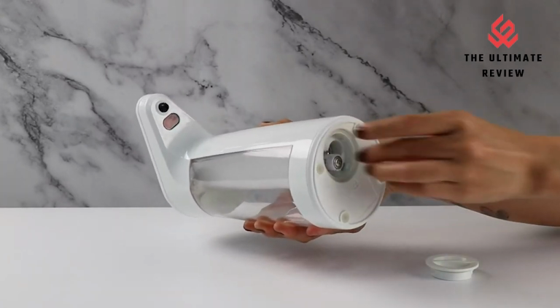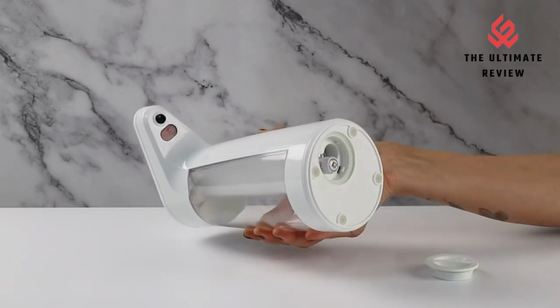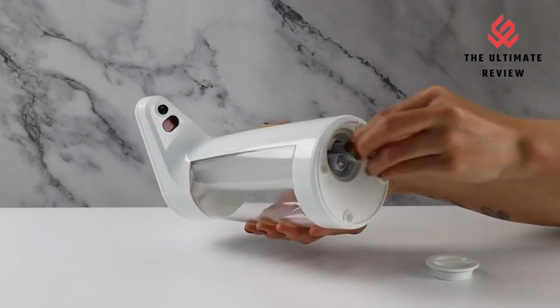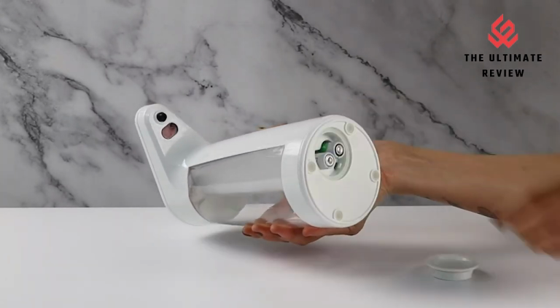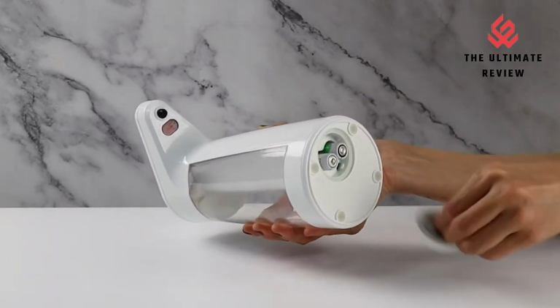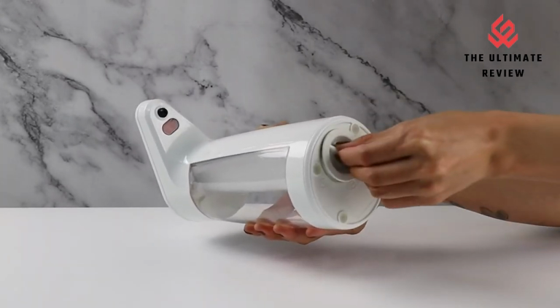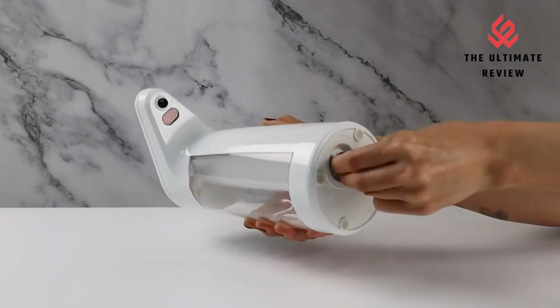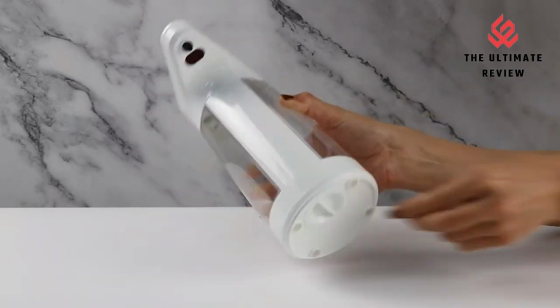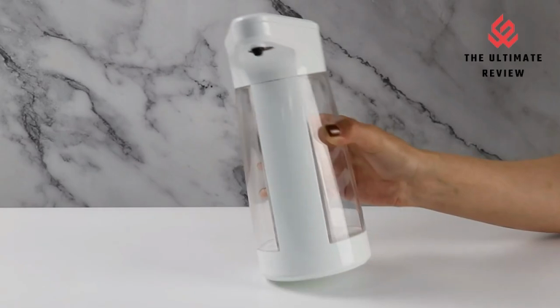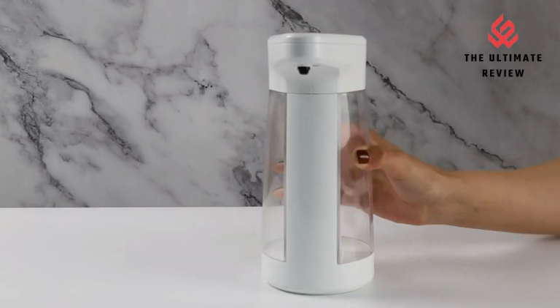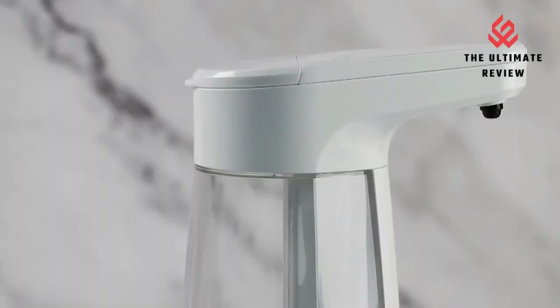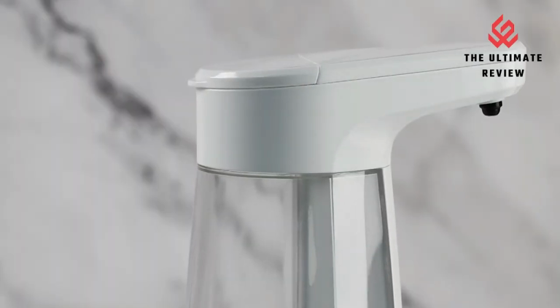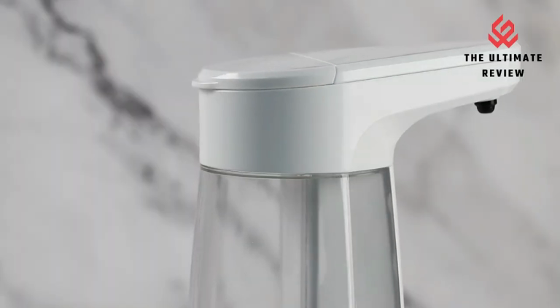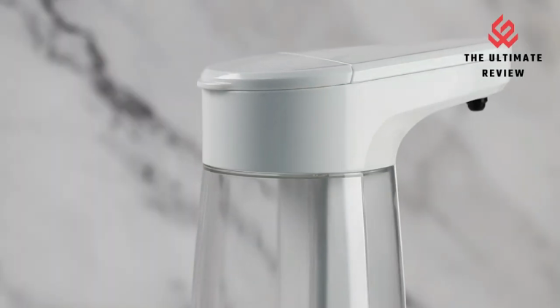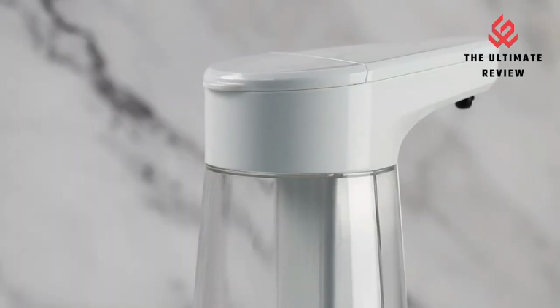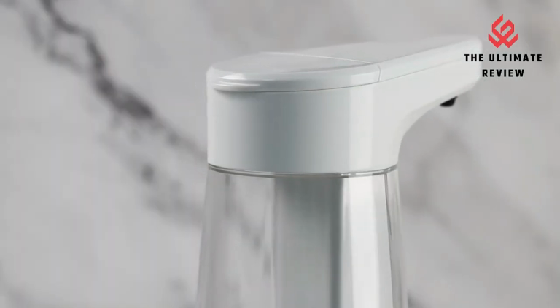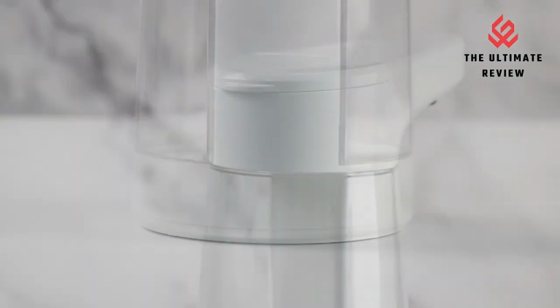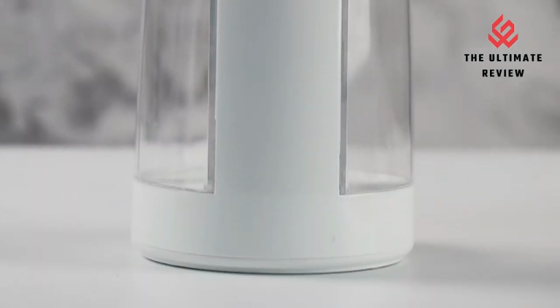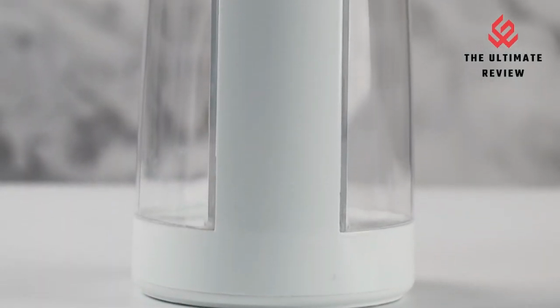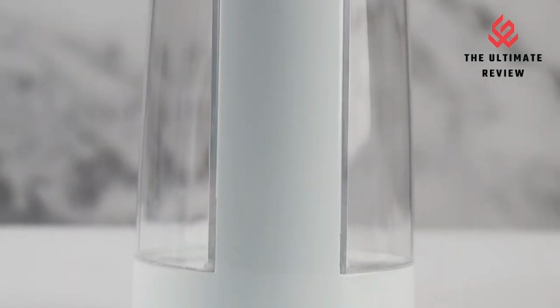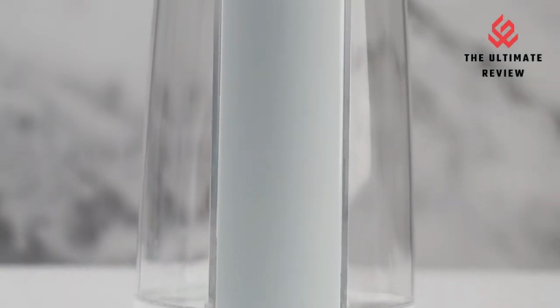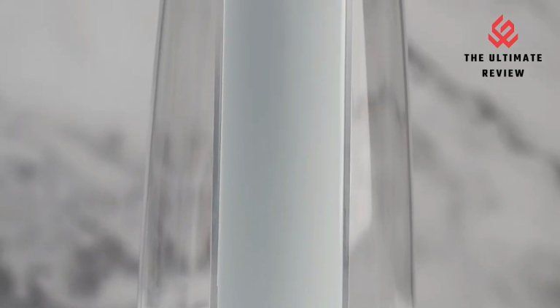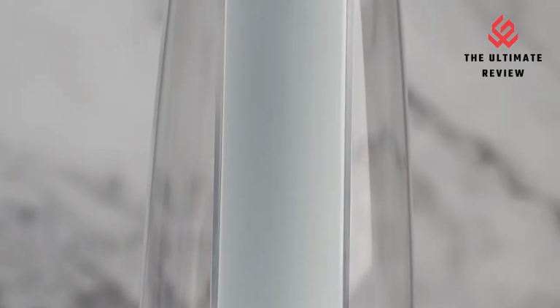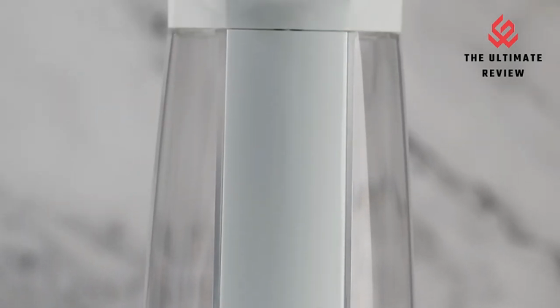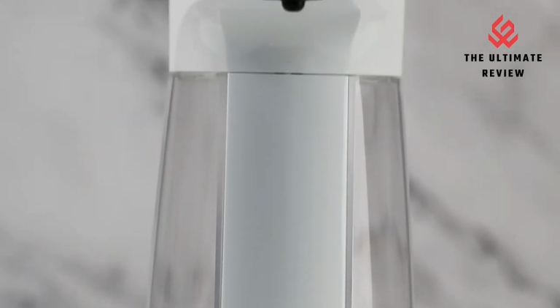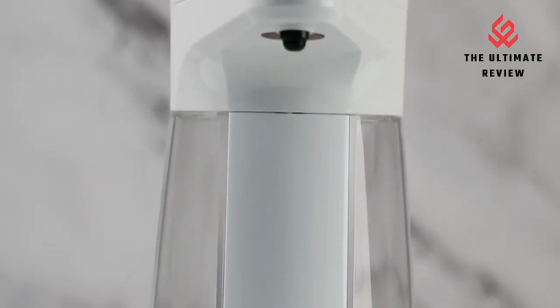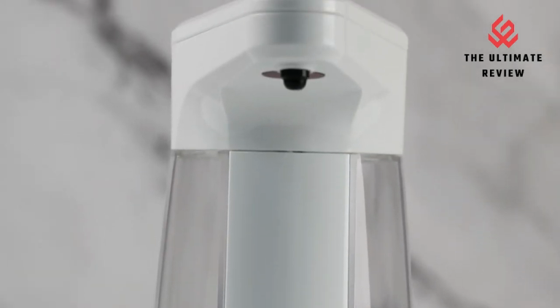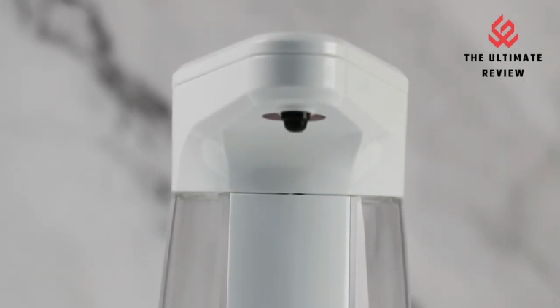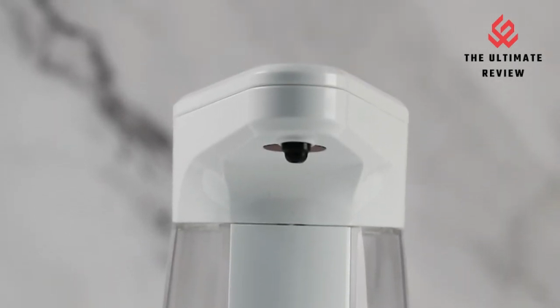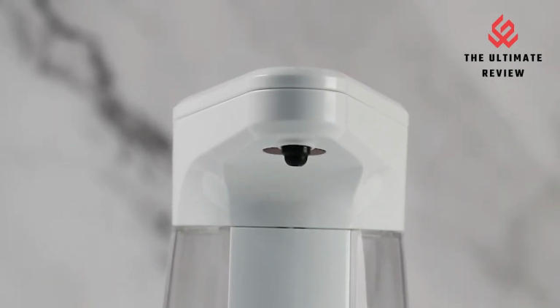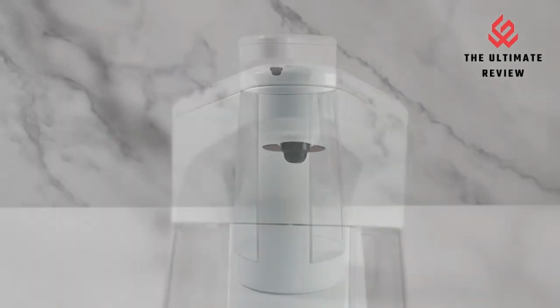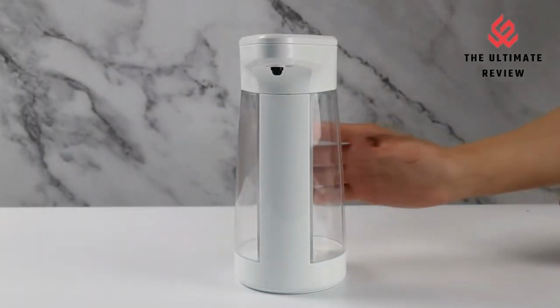Big capacity and suitable for a variety of liquids. The 15-oz capacity makes it the ideal touchless liquid dispenser. It can be filled with hand soap, dishwashing liquid, laundry detergent, hand sanitizer, and other variety liquids.